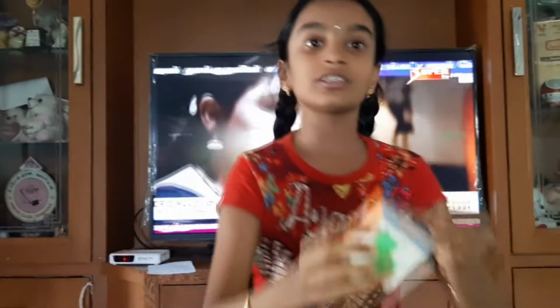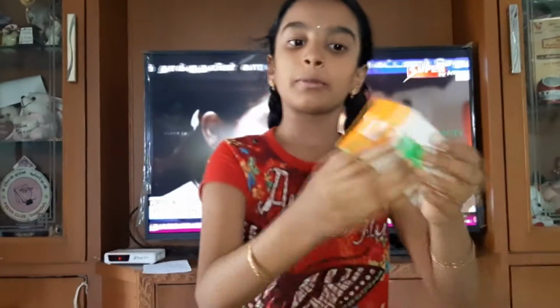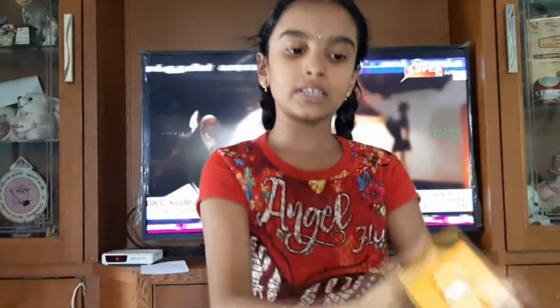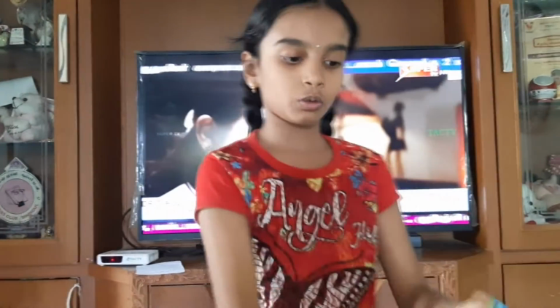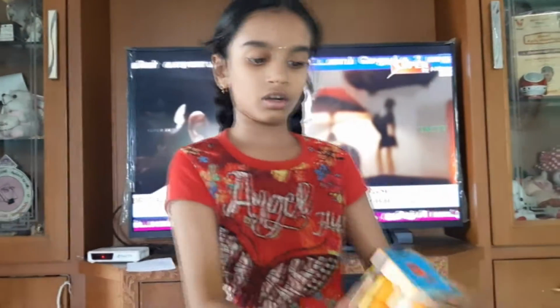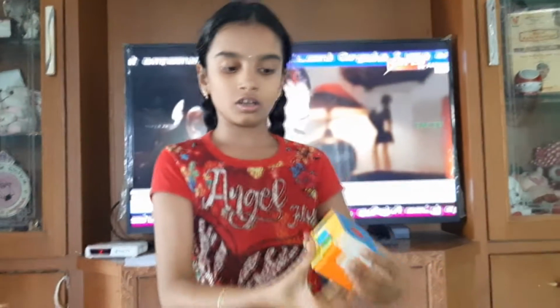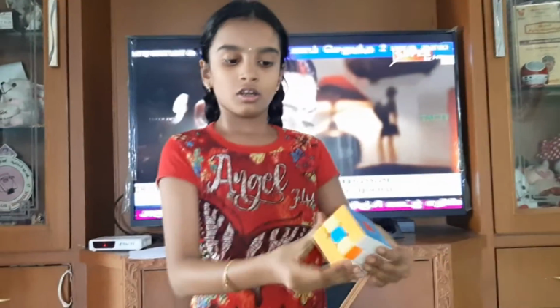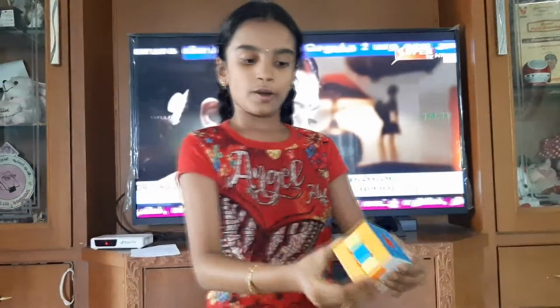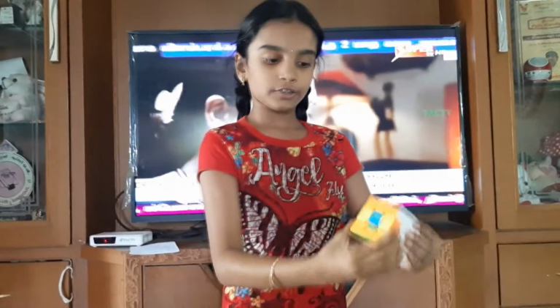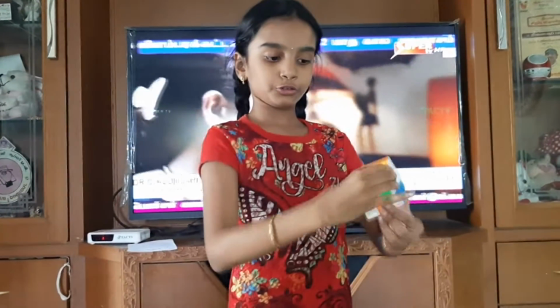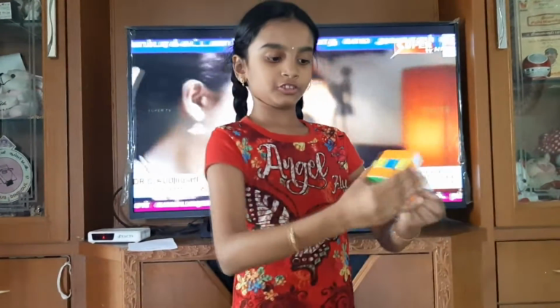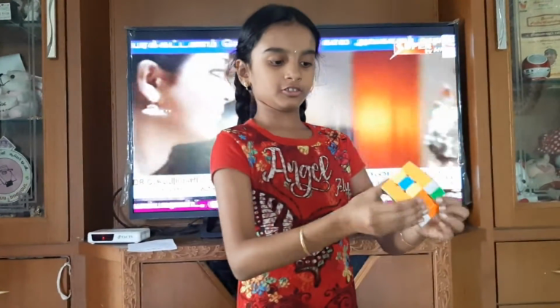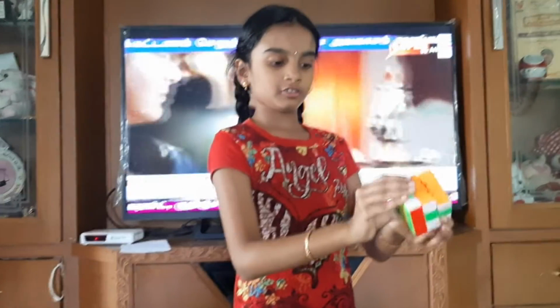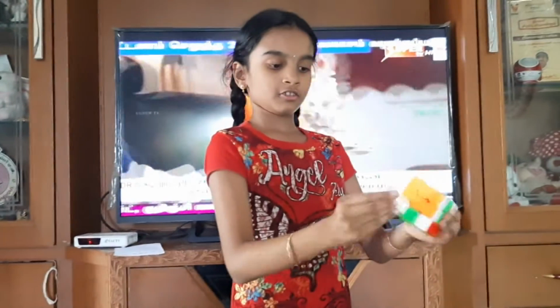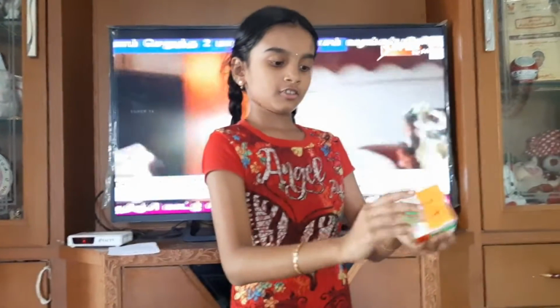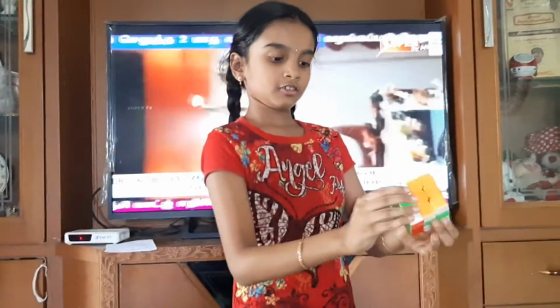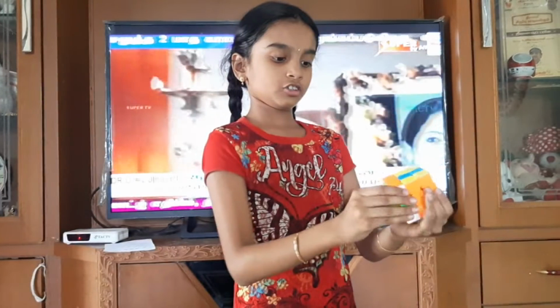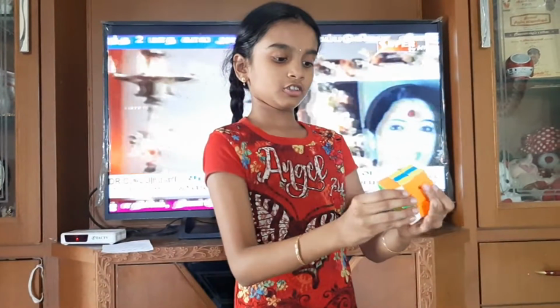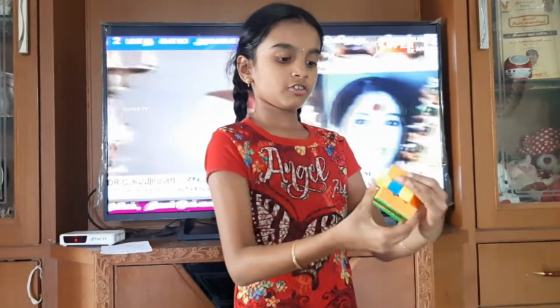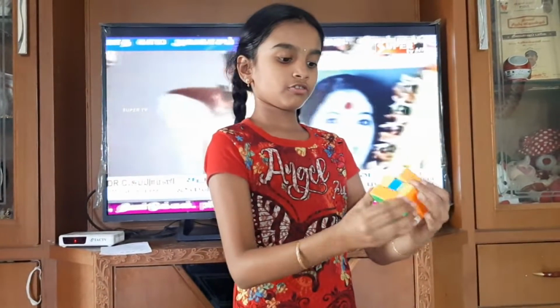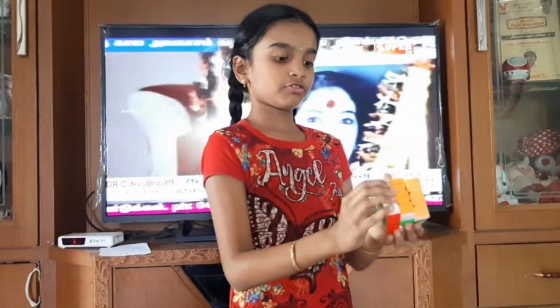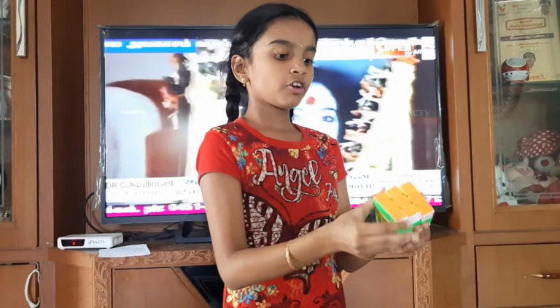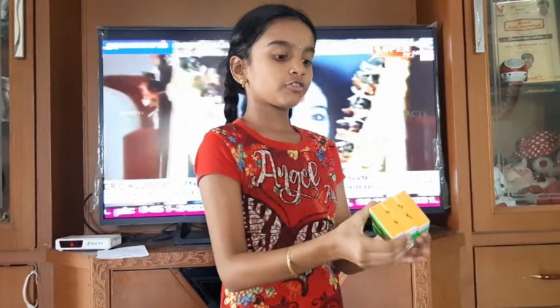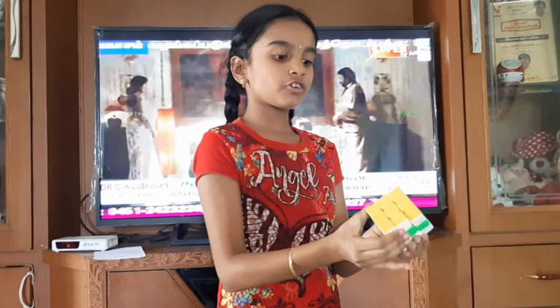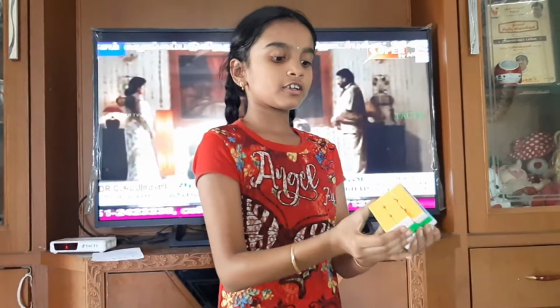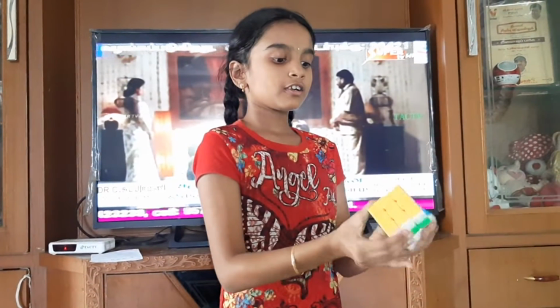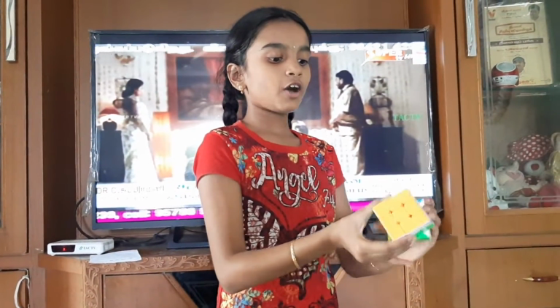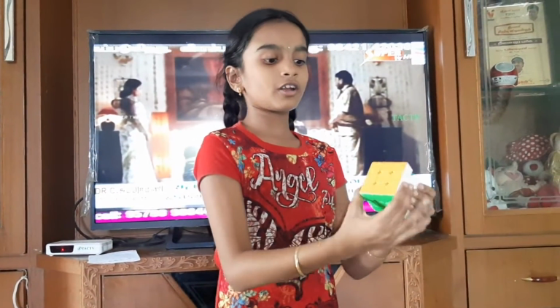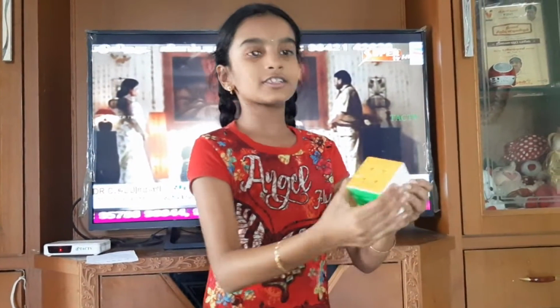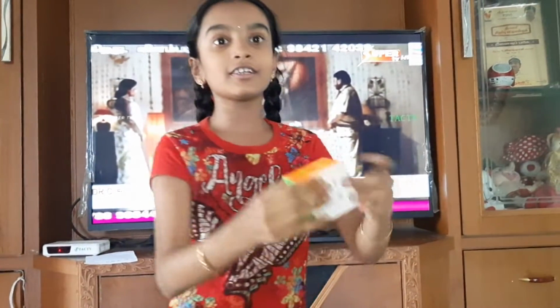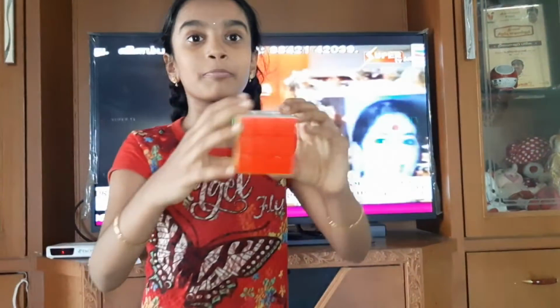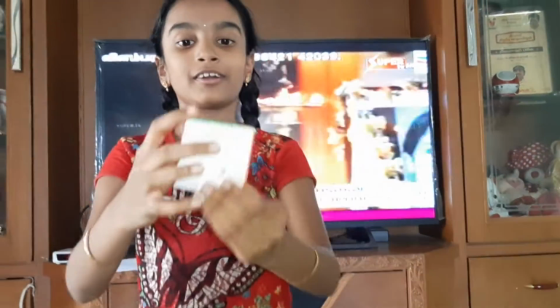Now let's take the Rubik's Cube: 1, 2, 3, 4 — now we're not safe to take a while.